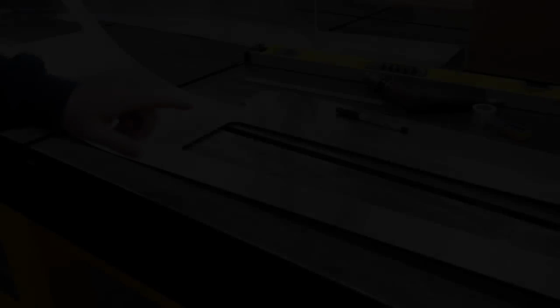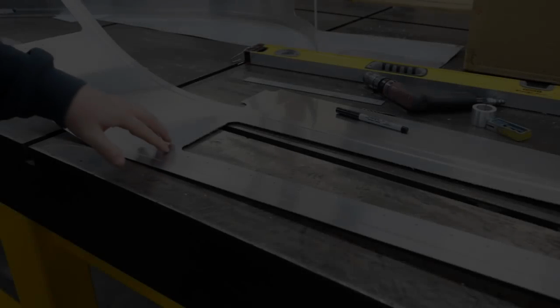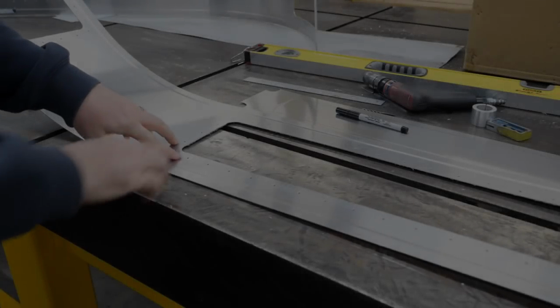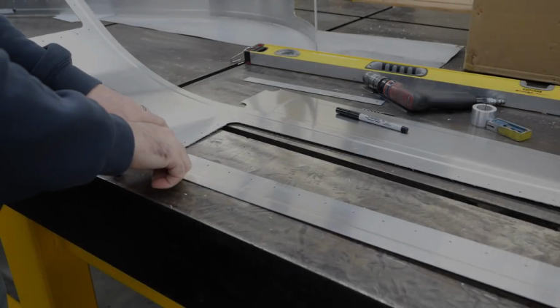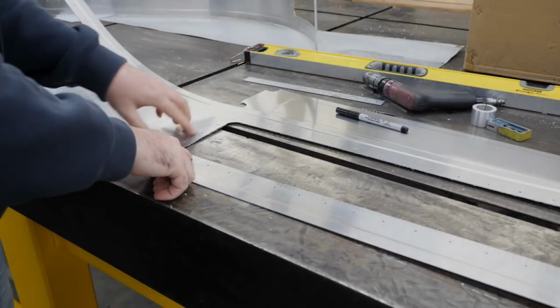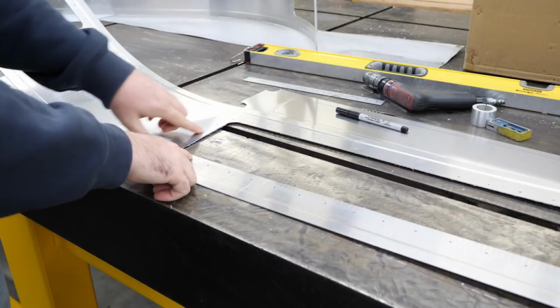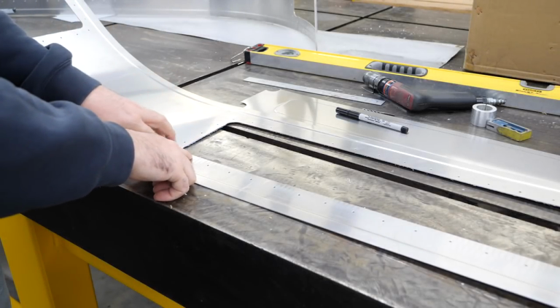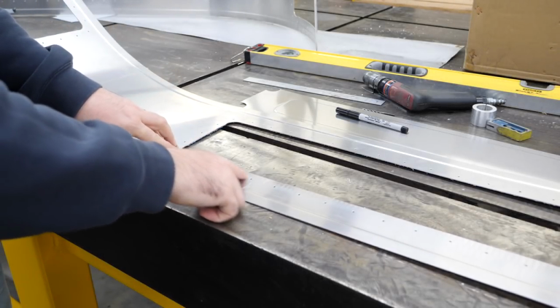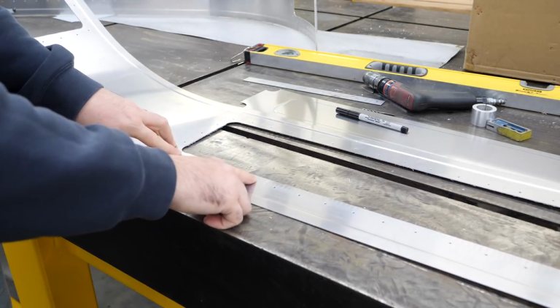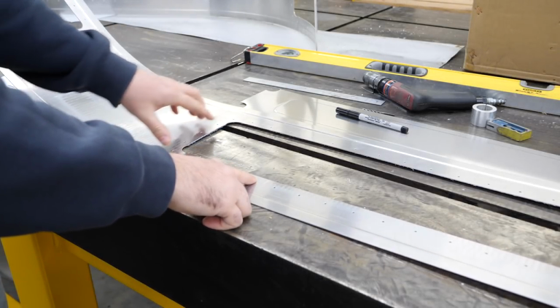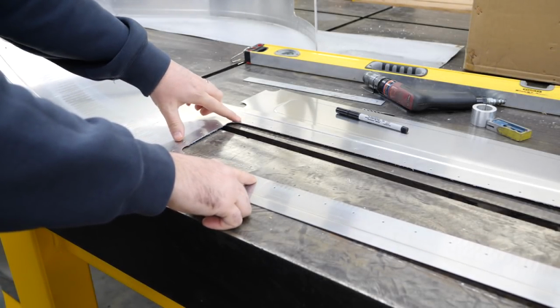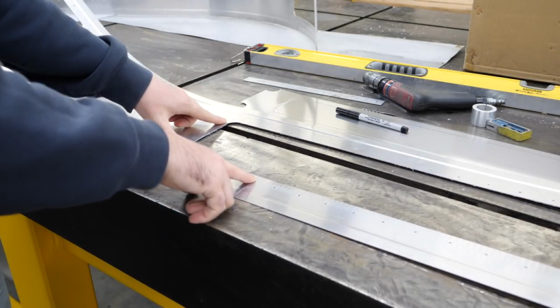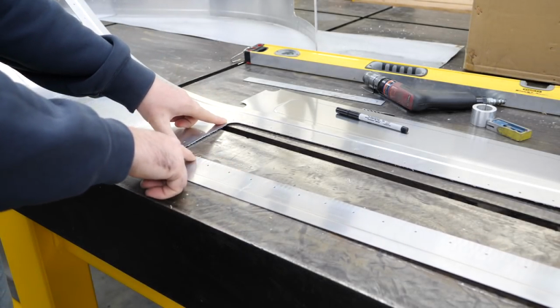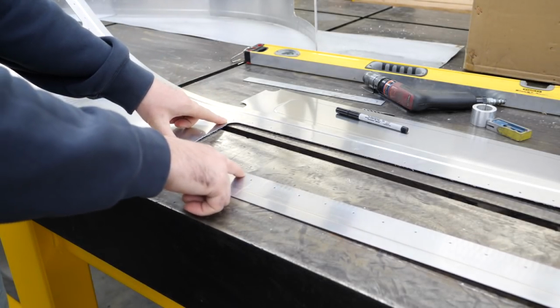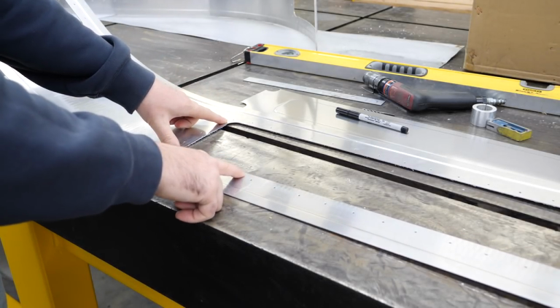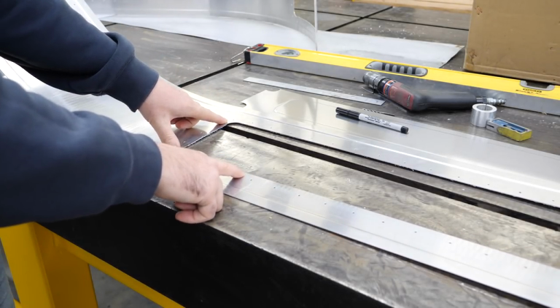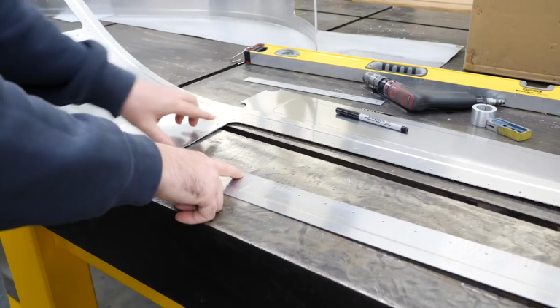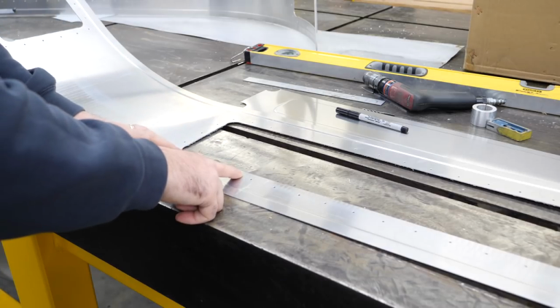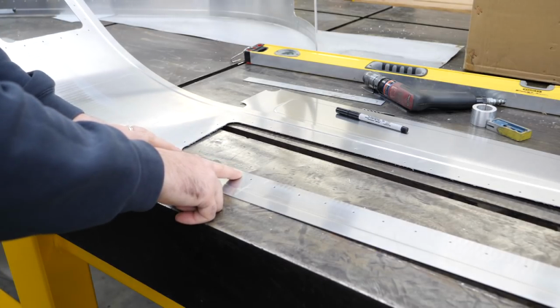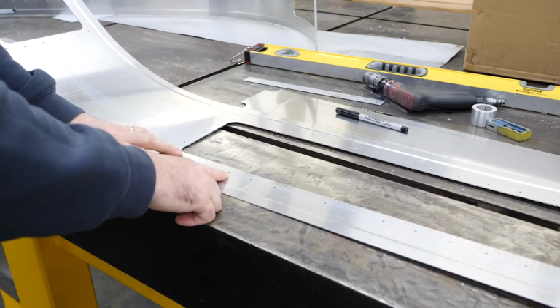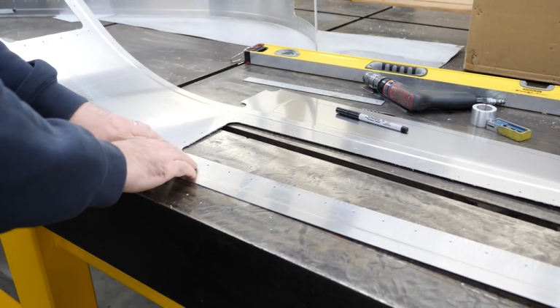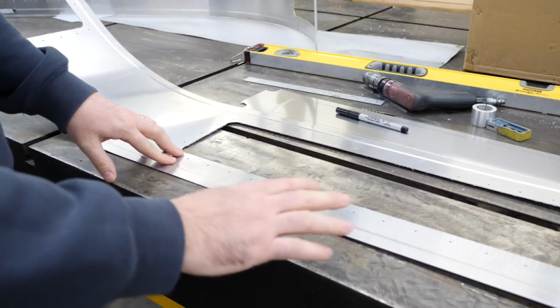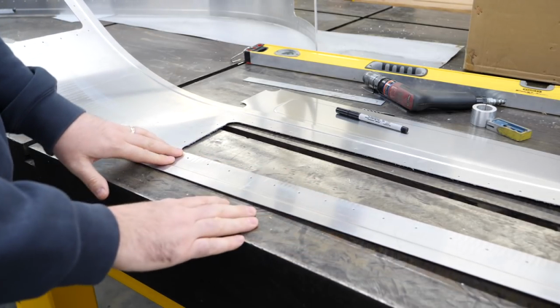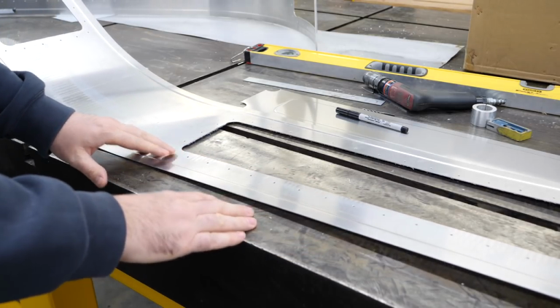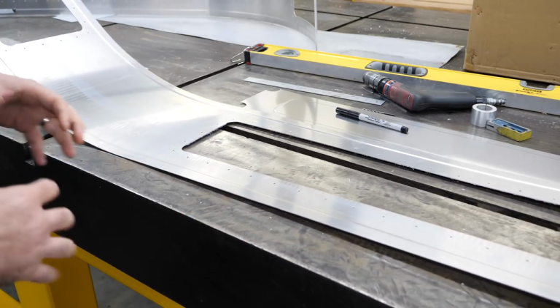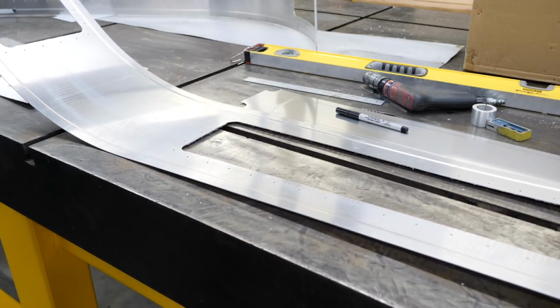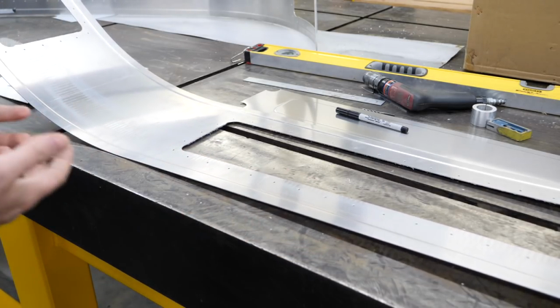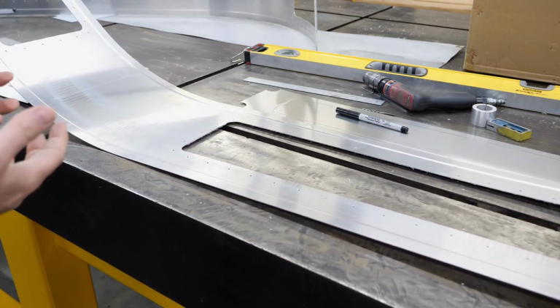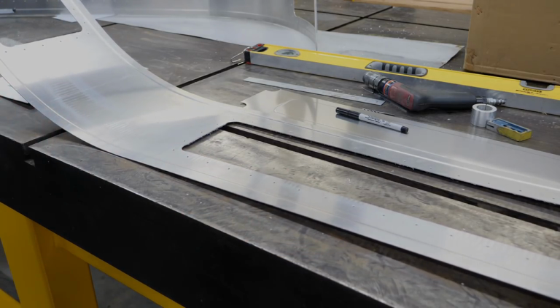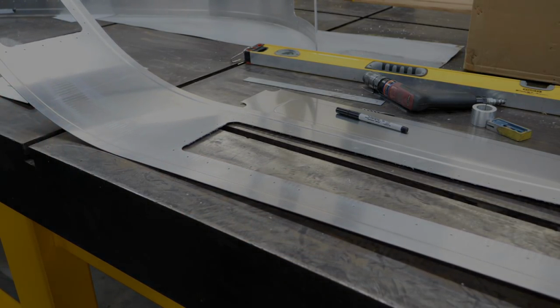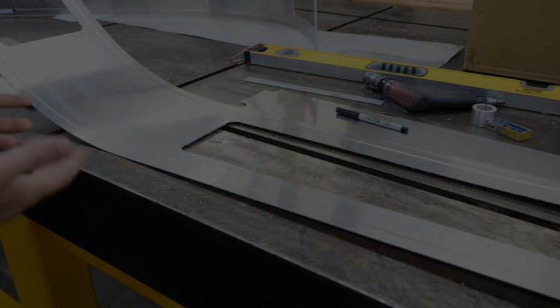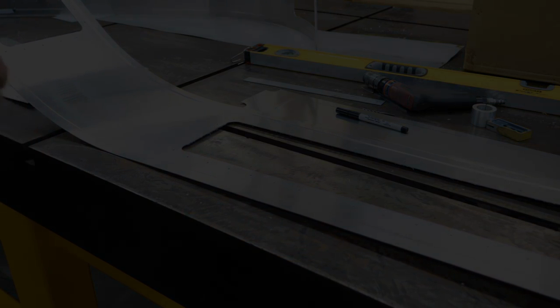I've just gone ahead and marked out some of the little edges around the radius and where my router work meets, and I'm going to give them a quick file to clean up these edges so it doesn't cause any interference with the next step in the procedure.